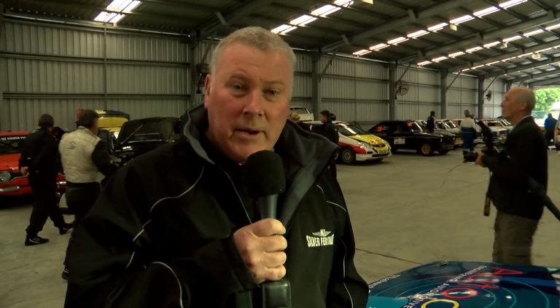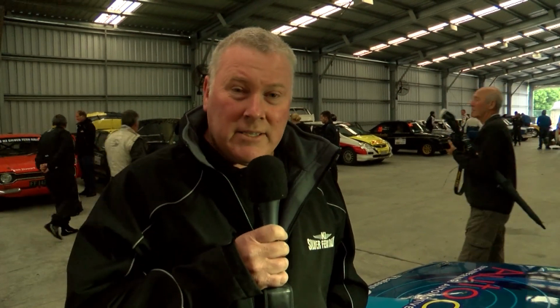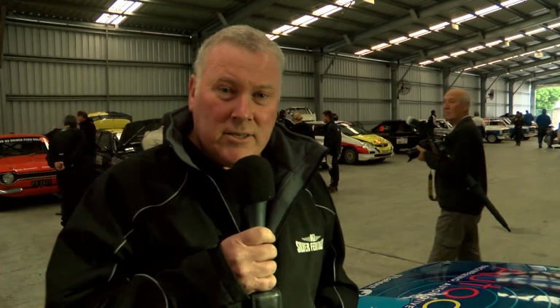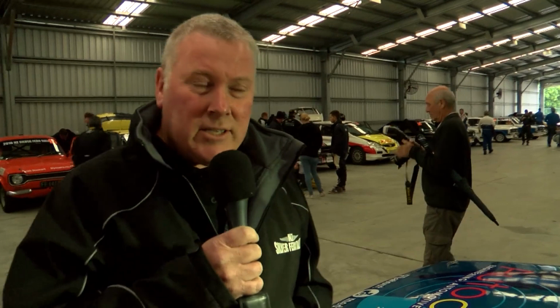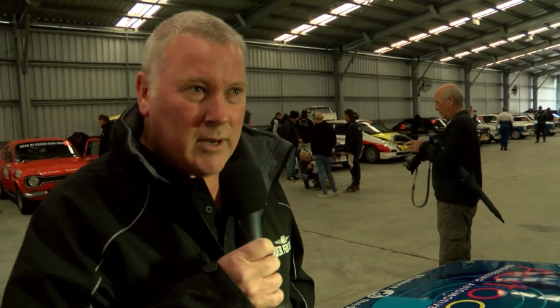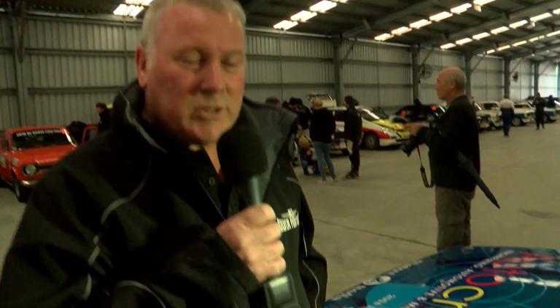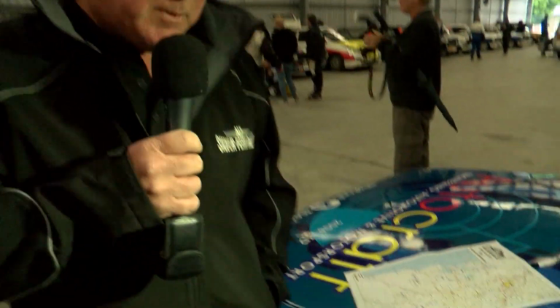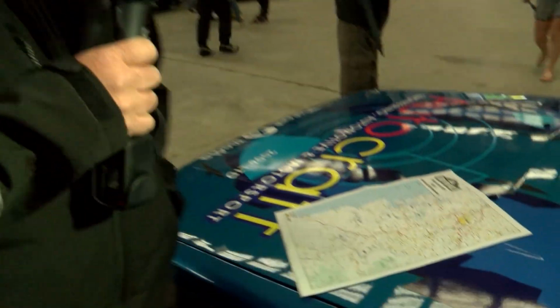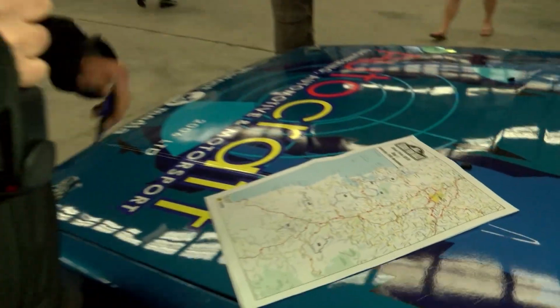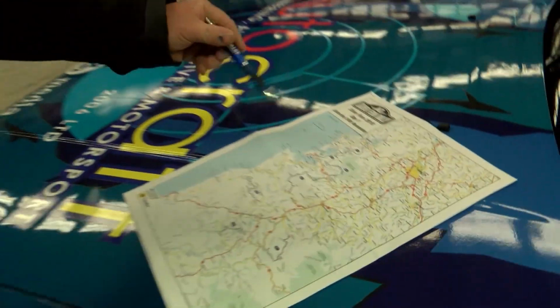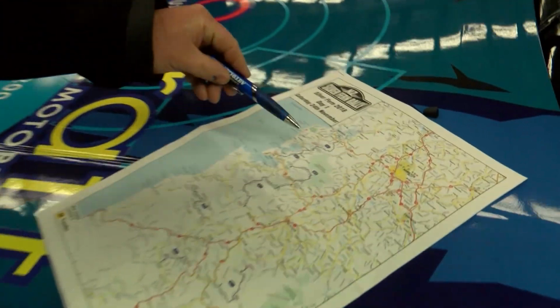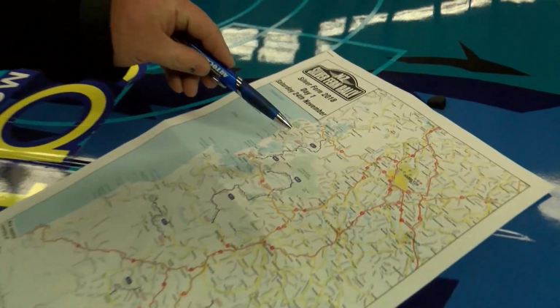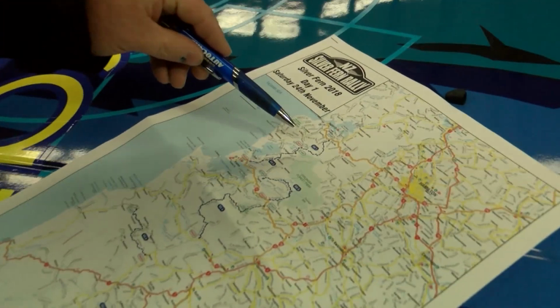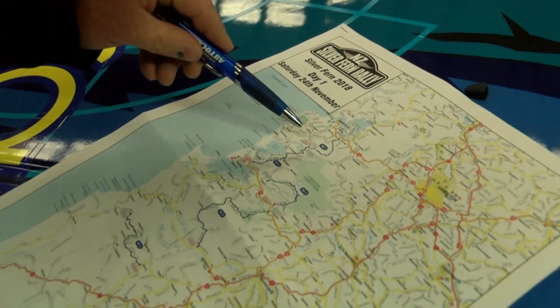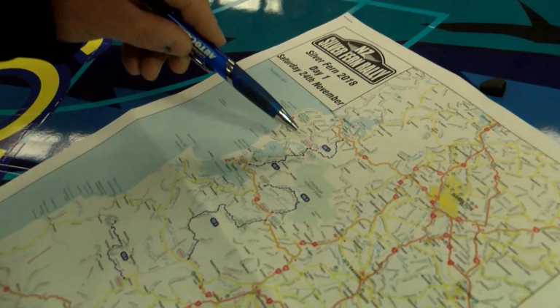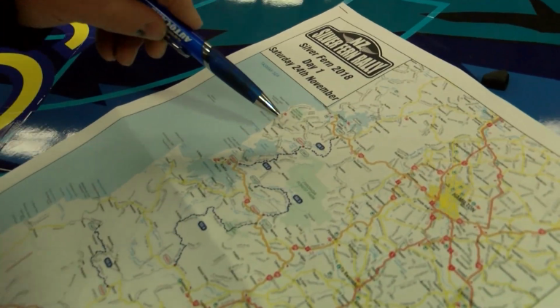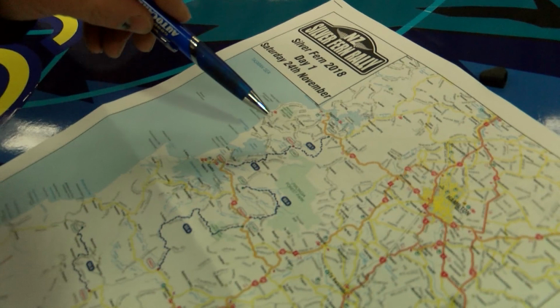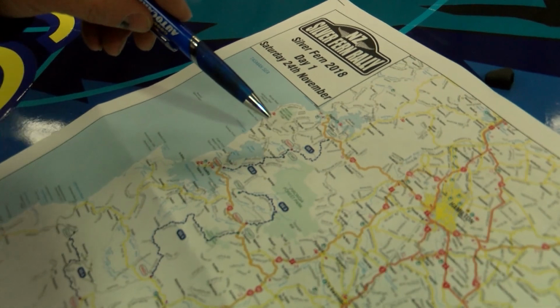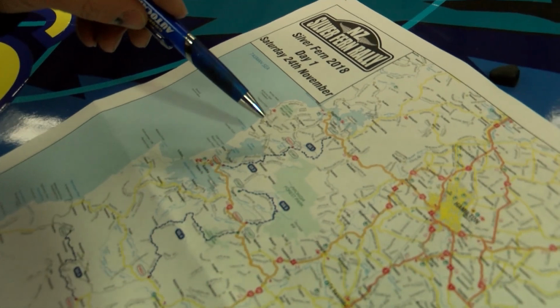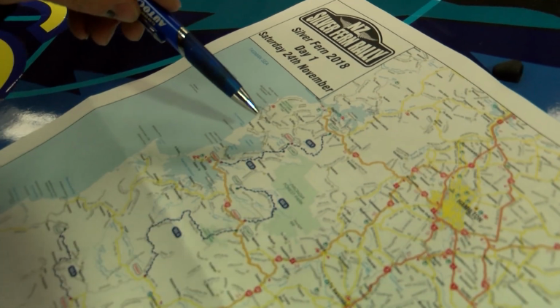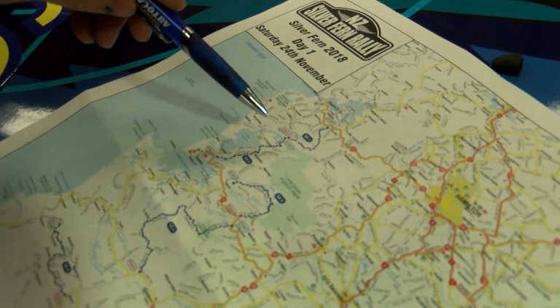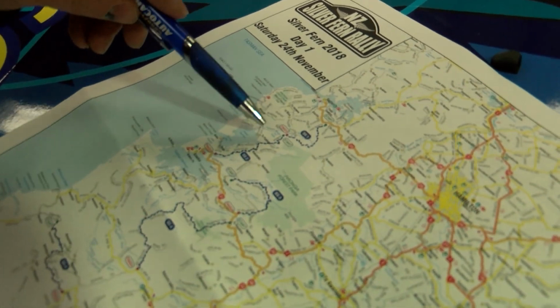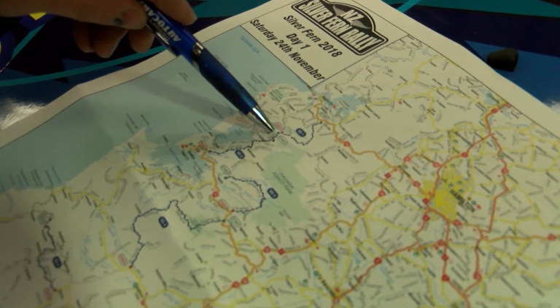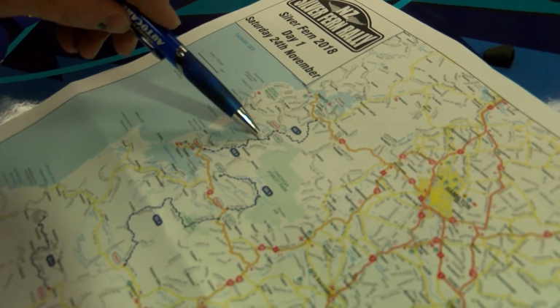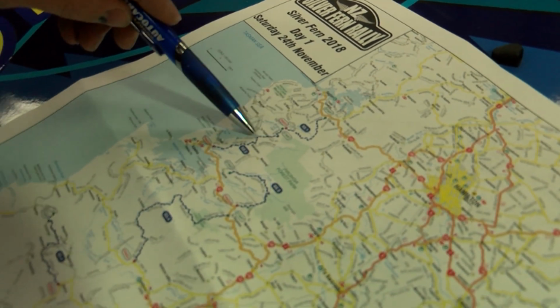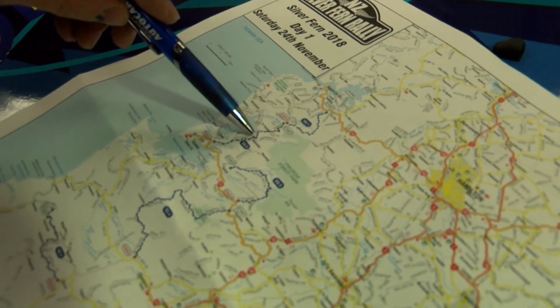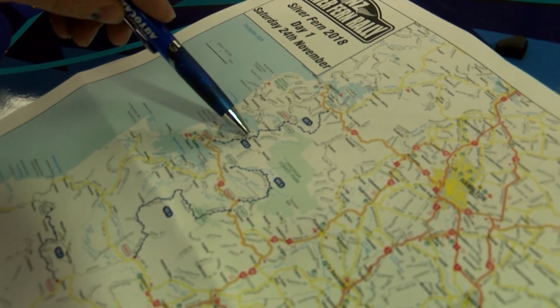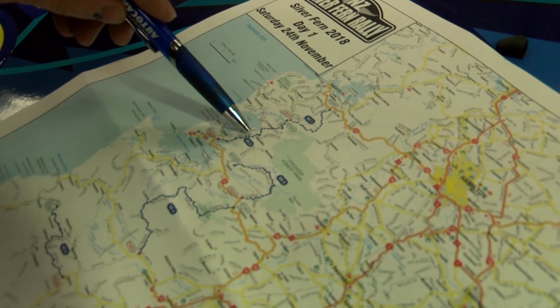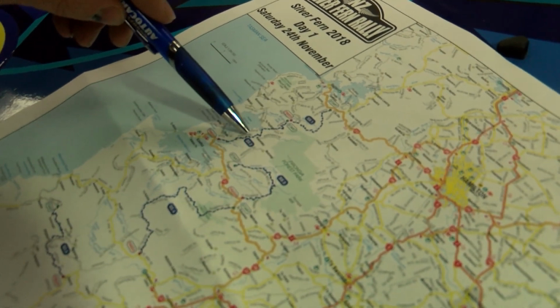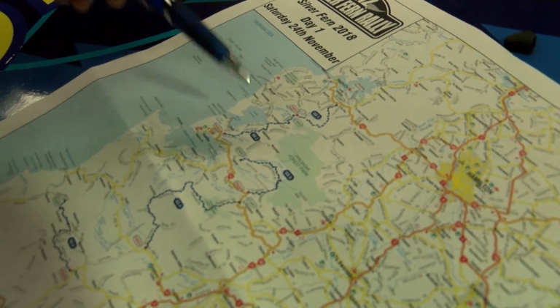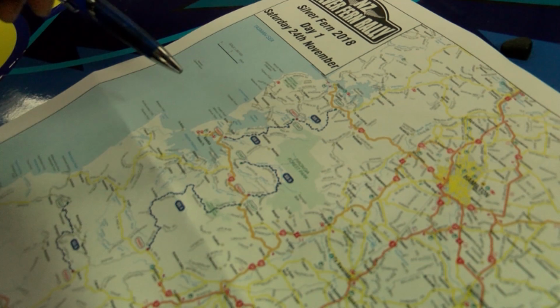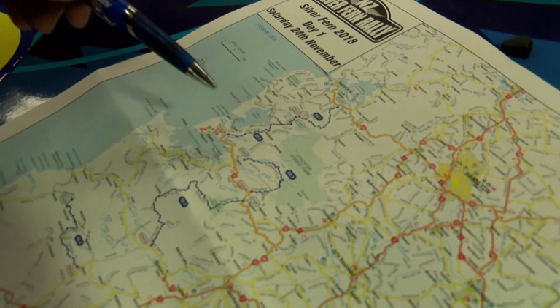Heading to the stages — stage one unfortunately has been cancelled due to a community fun run, so the drivers will head straight to stage two. Stage two was used years ago in the WRC but run in the reverse order.